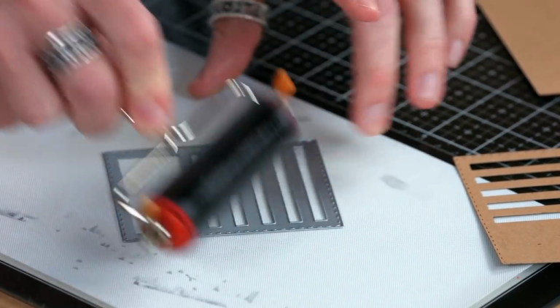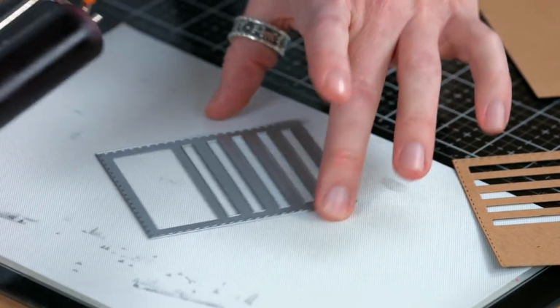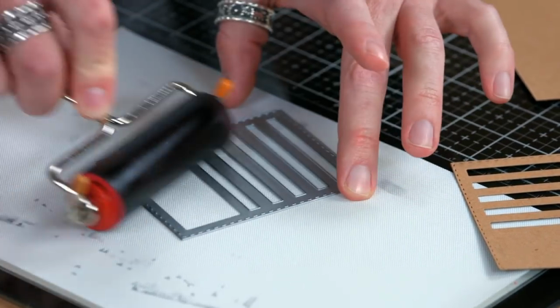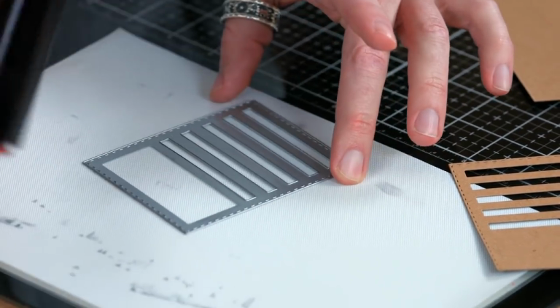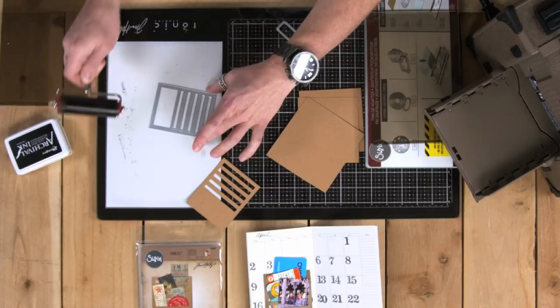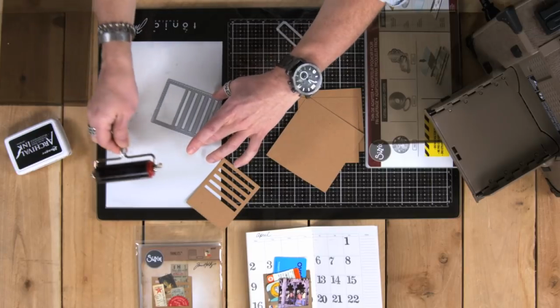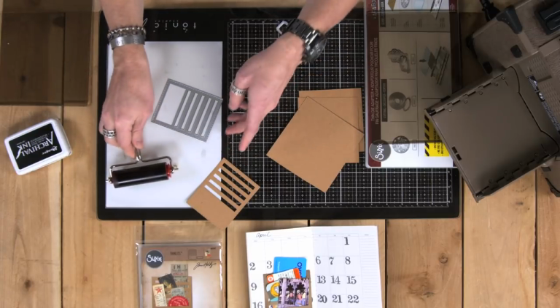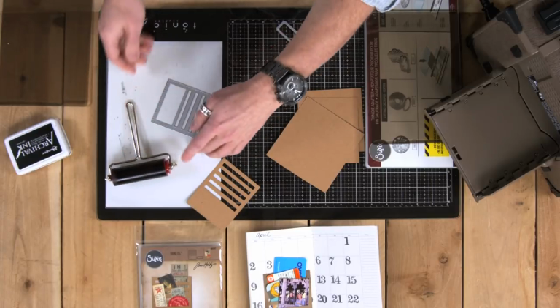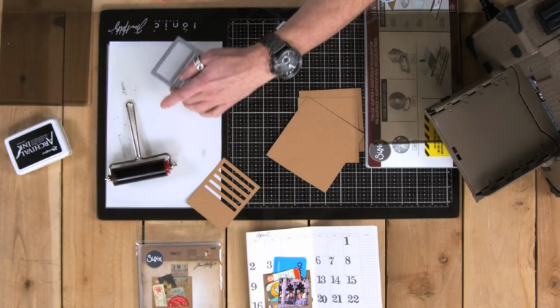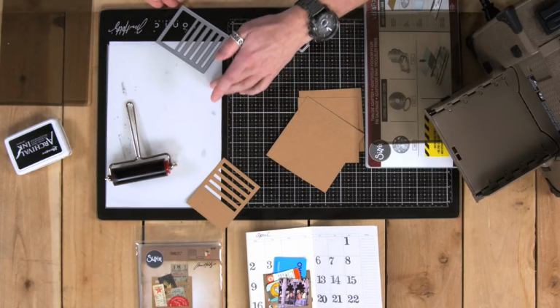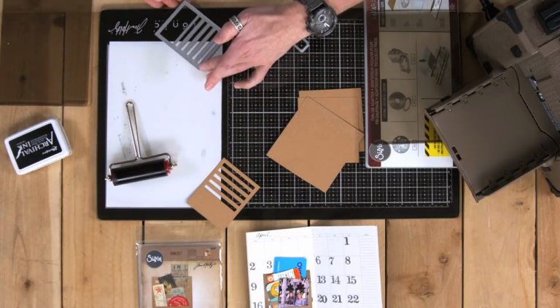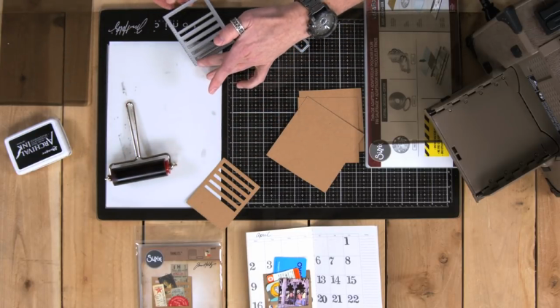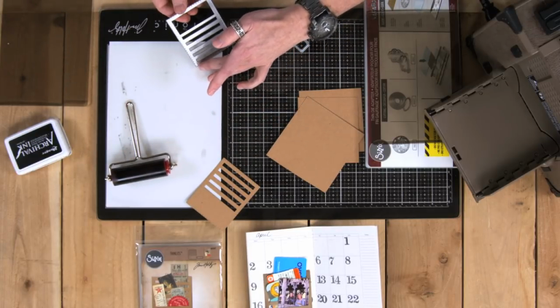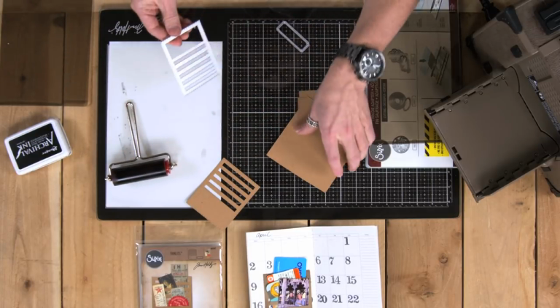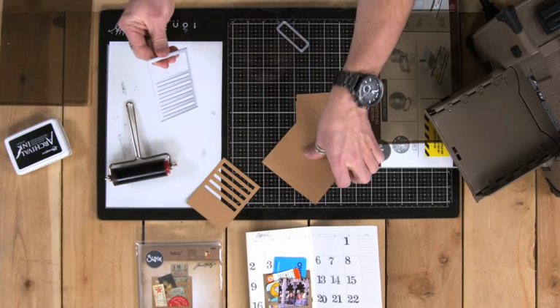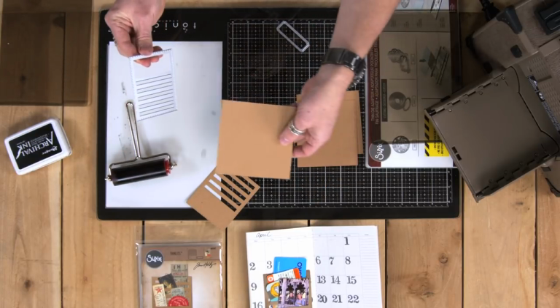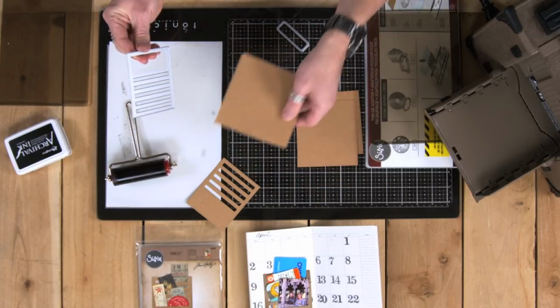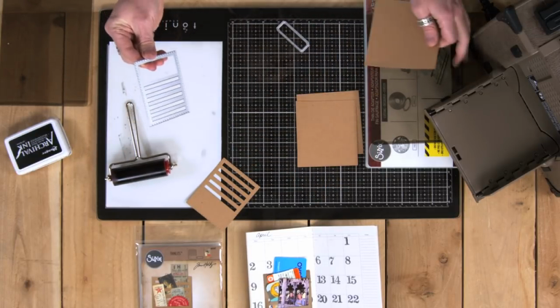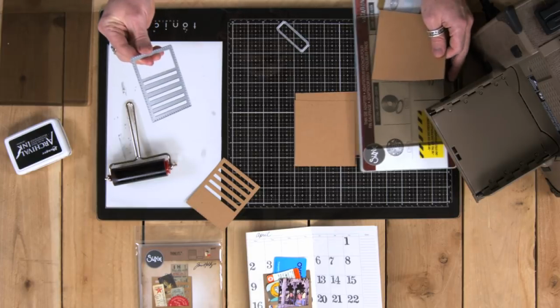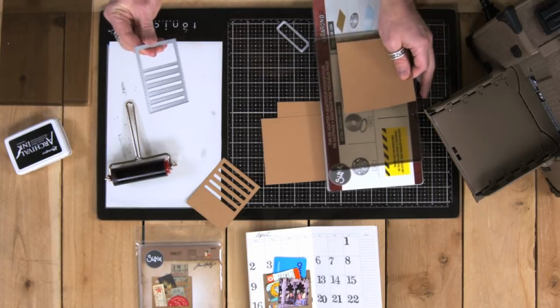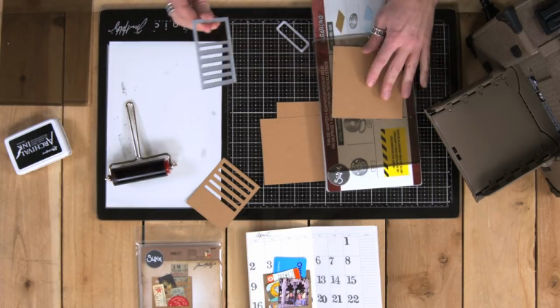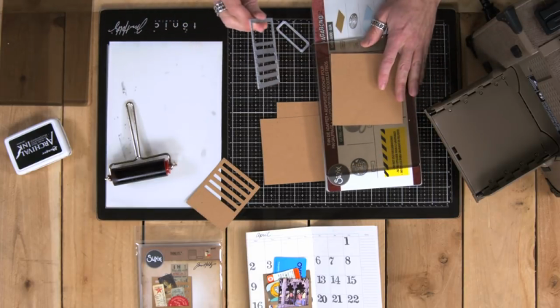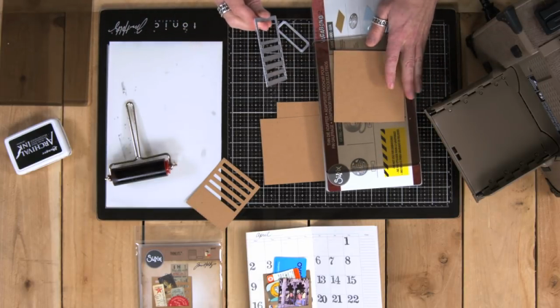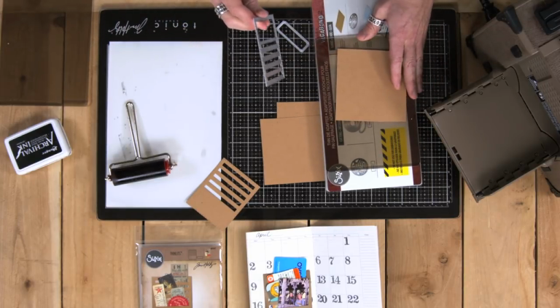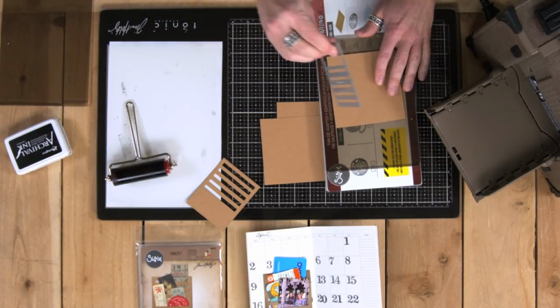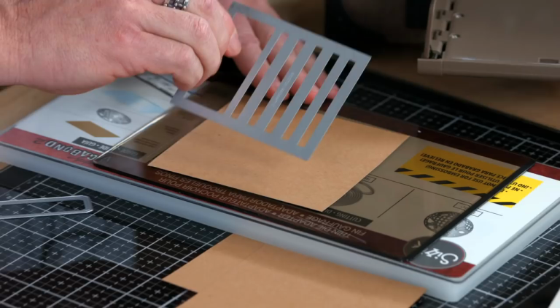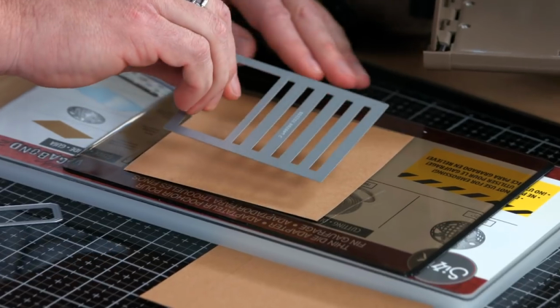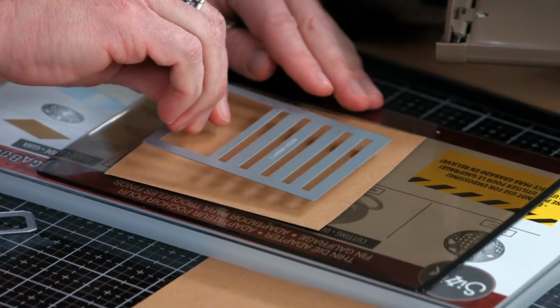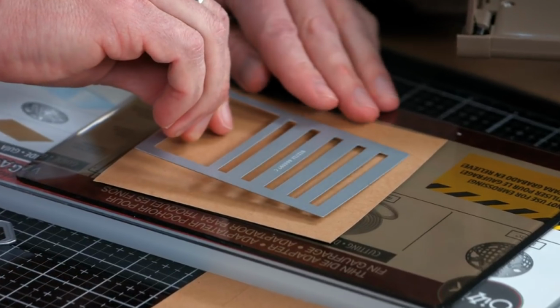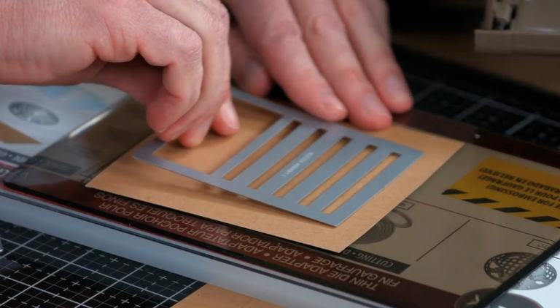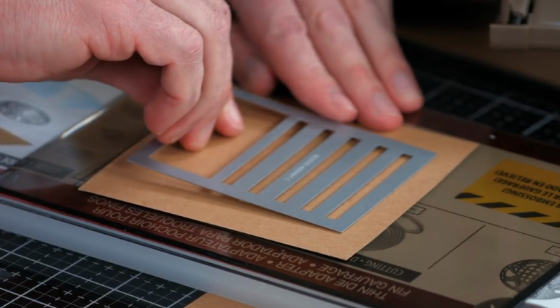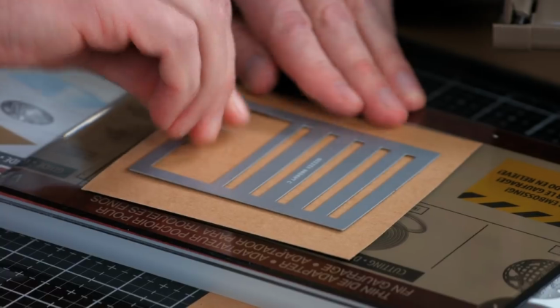There we go. Once I do that, I'm just going to slide my die off and place it onto my paper. I've got everything ready — I've got my cutting pad, my thin die adapter — and I'm going to place this face down onto my paper.